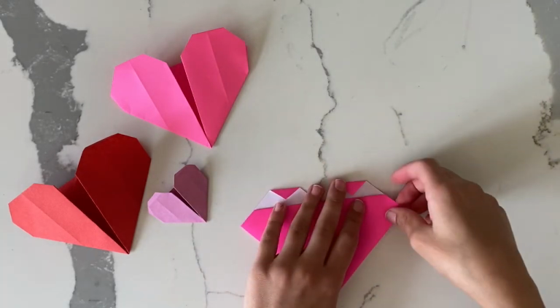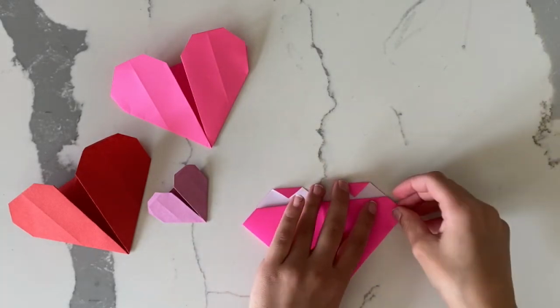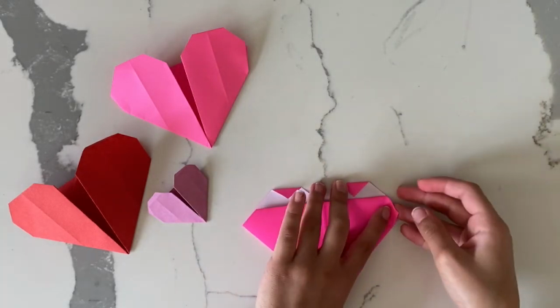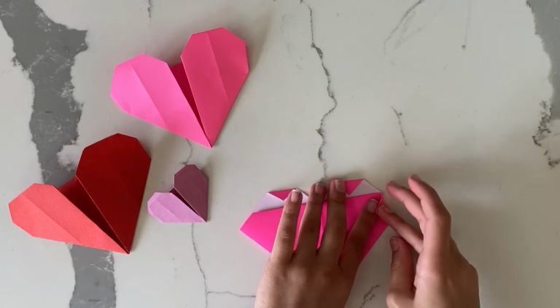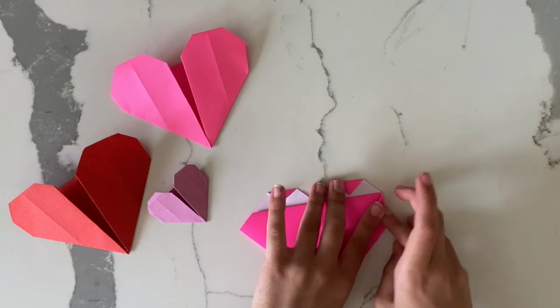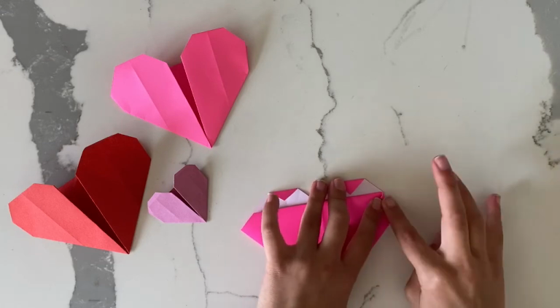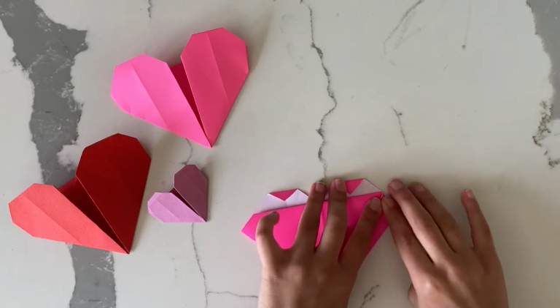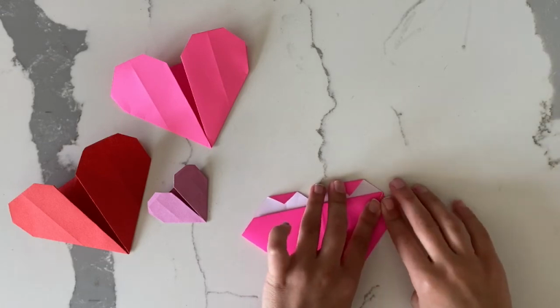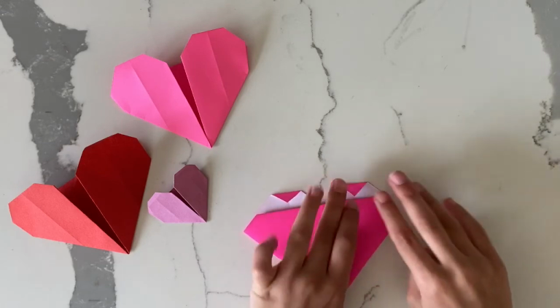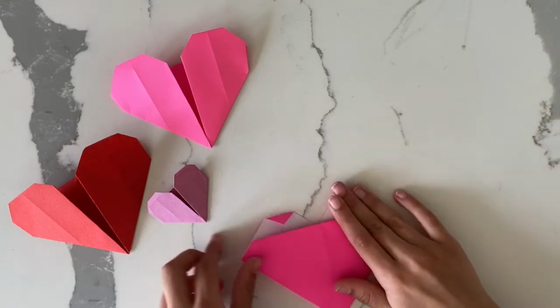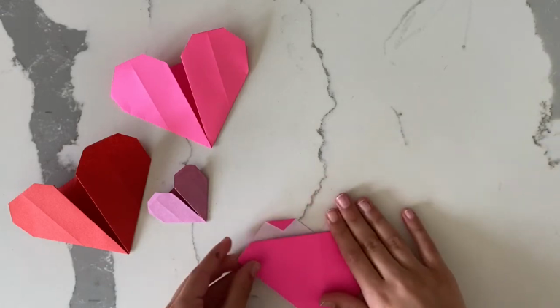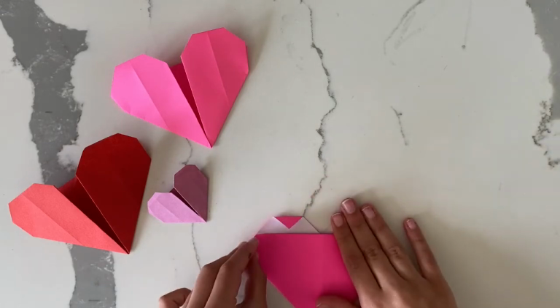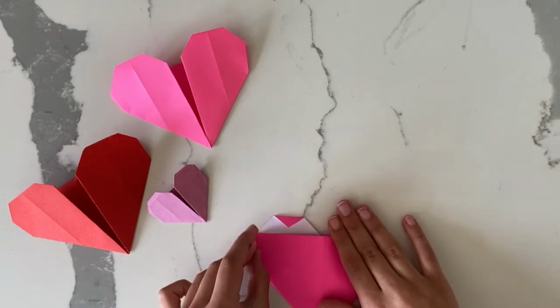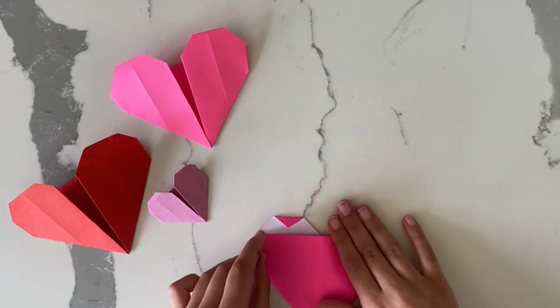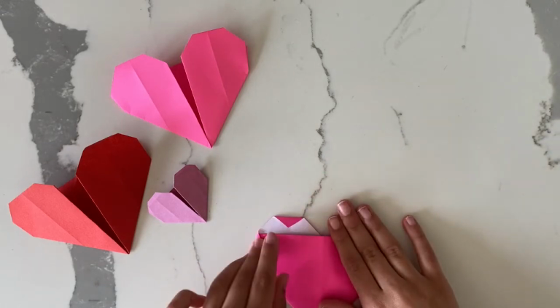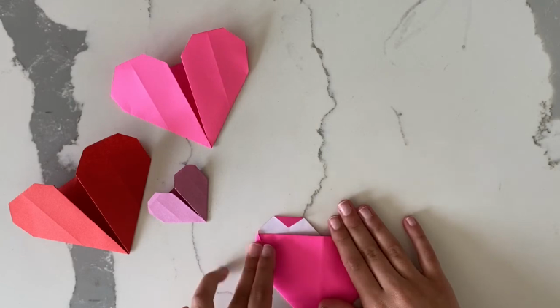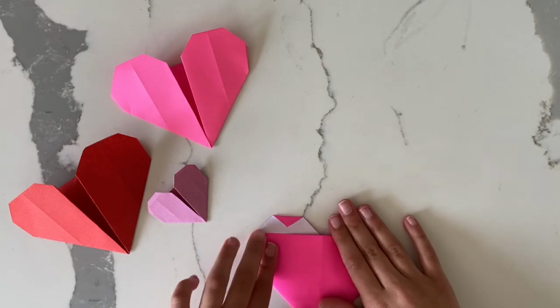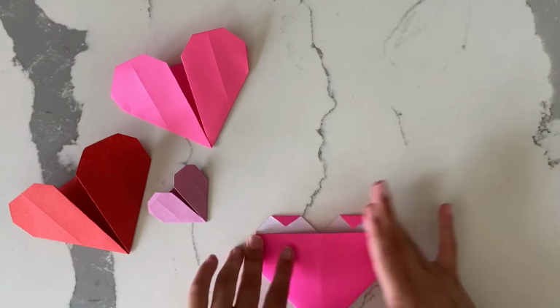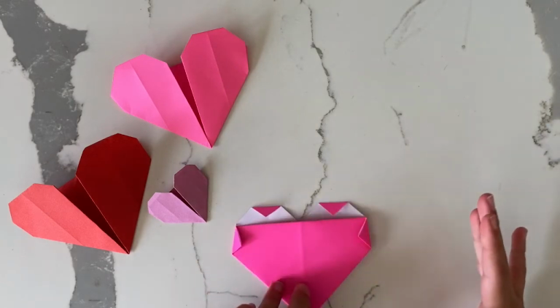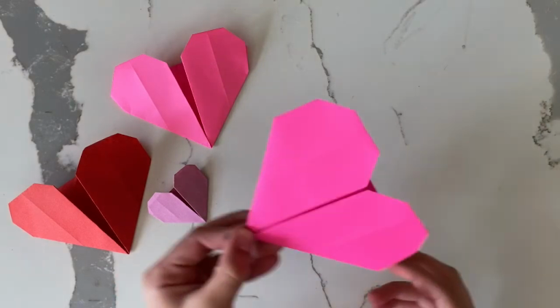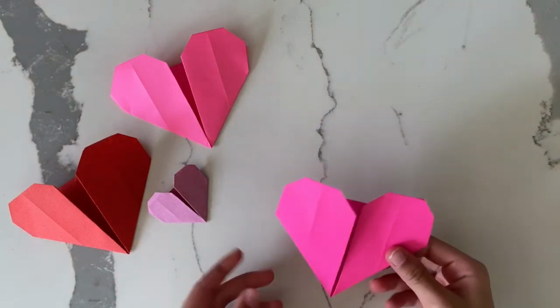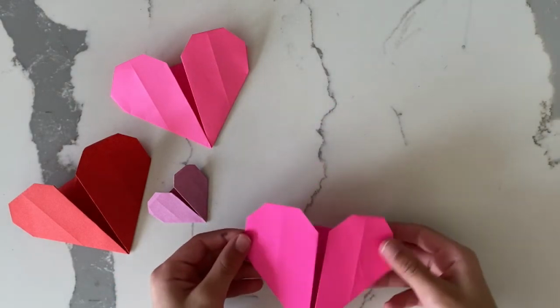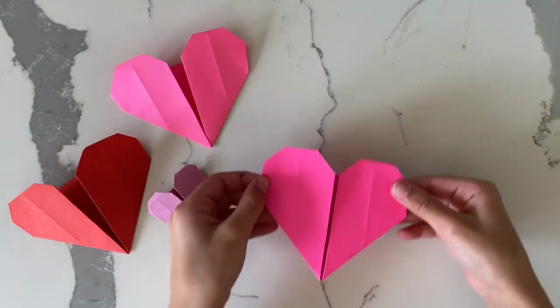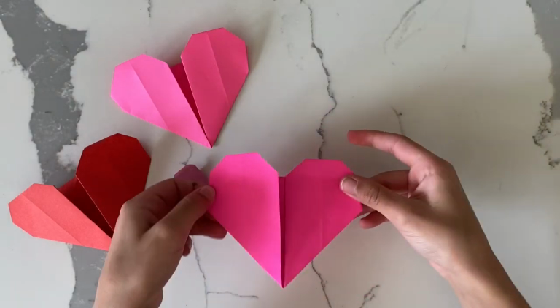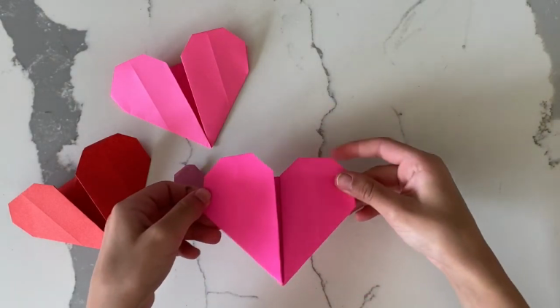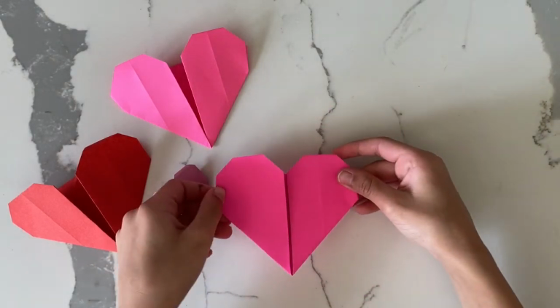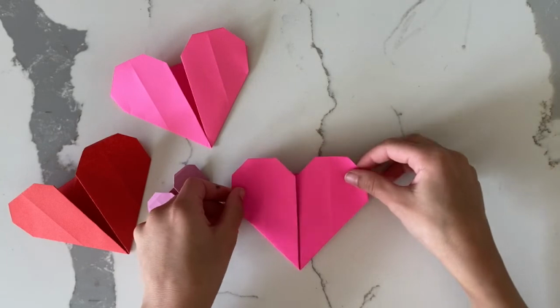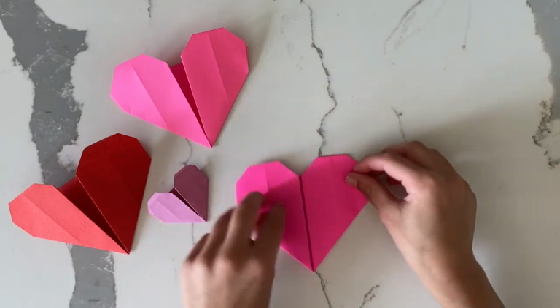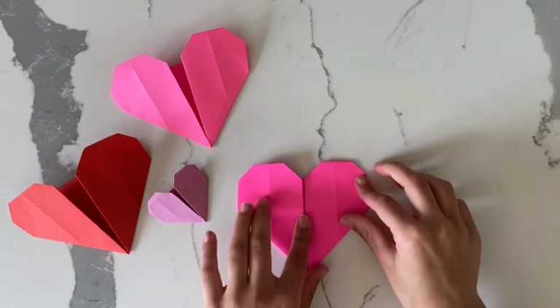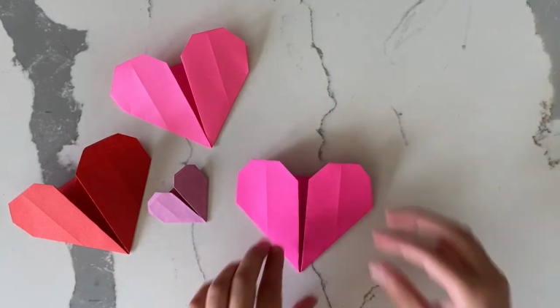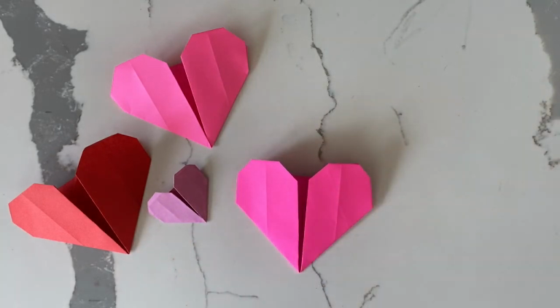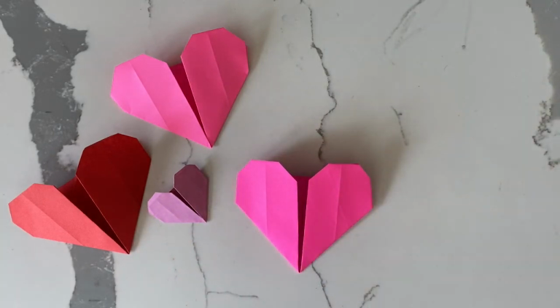And then fold them in. There you have it — your origami heart! Thanks for watching.